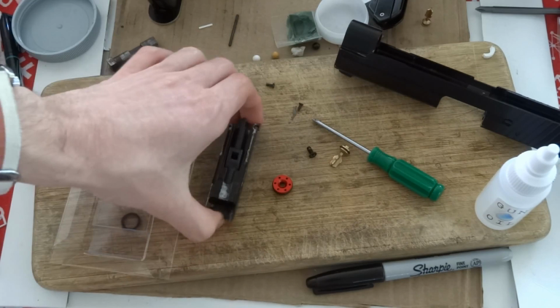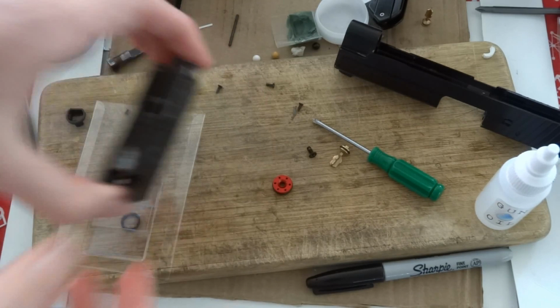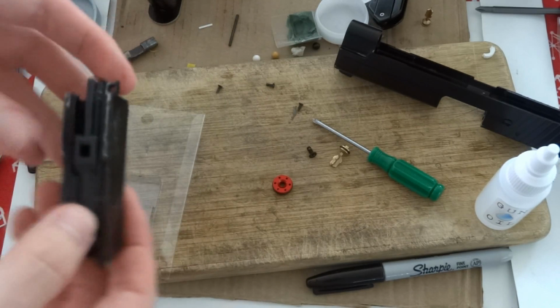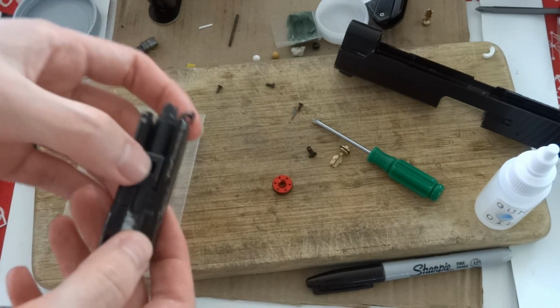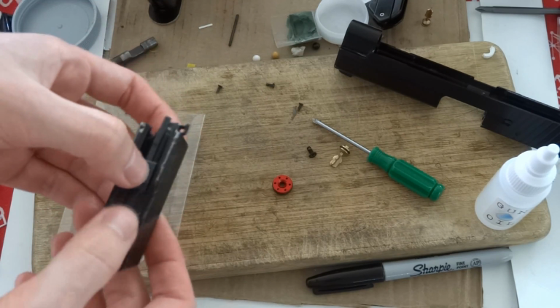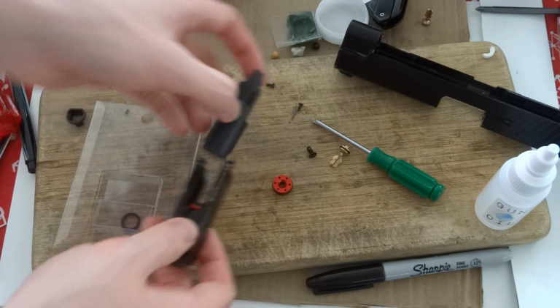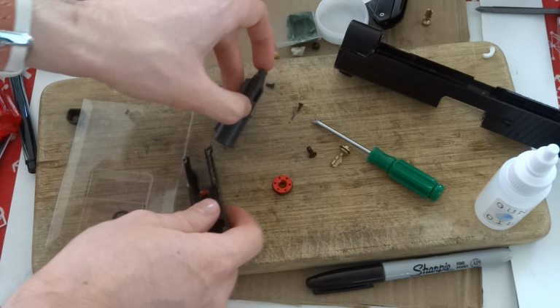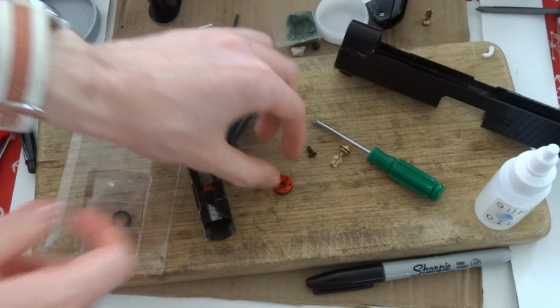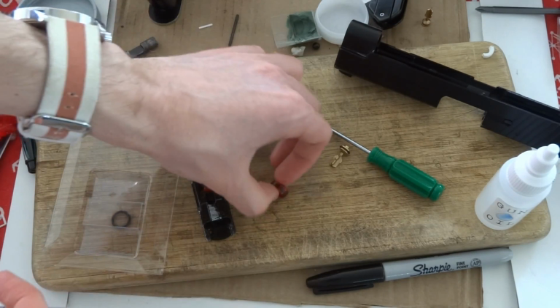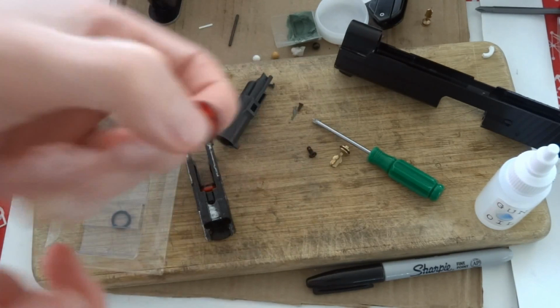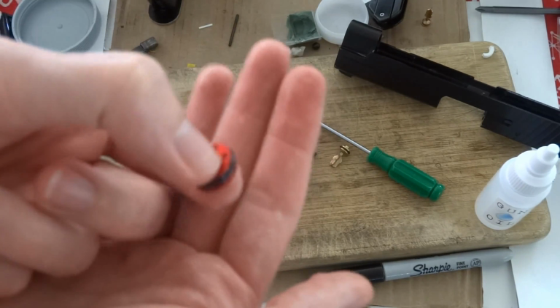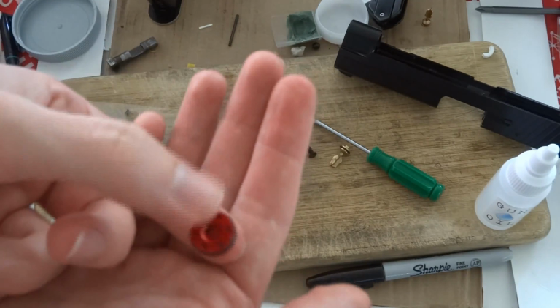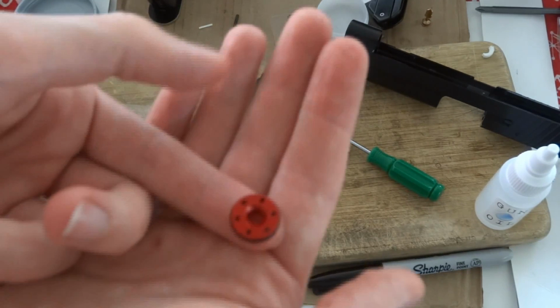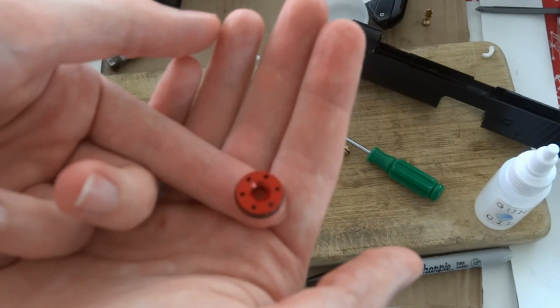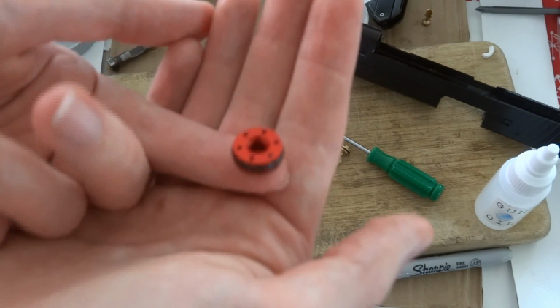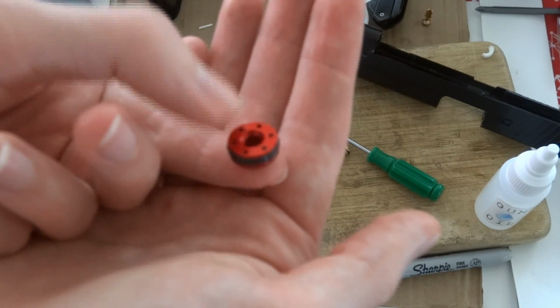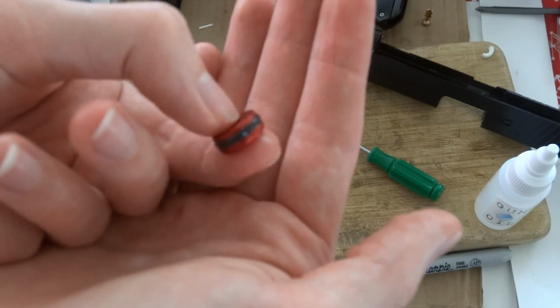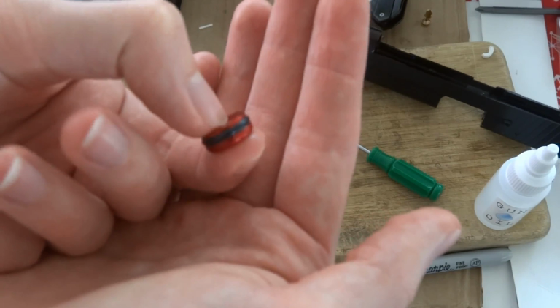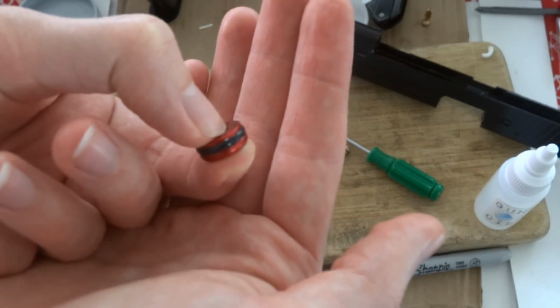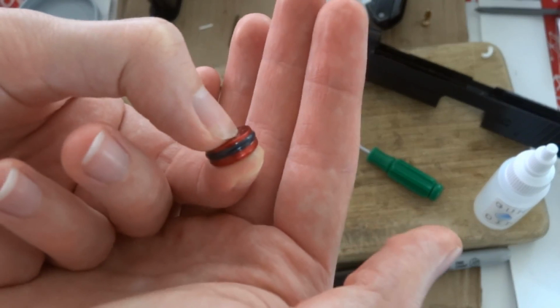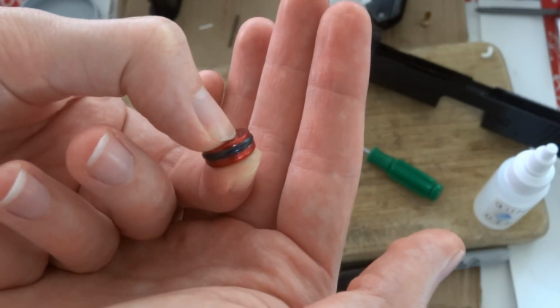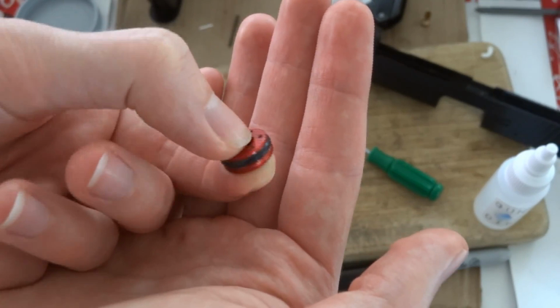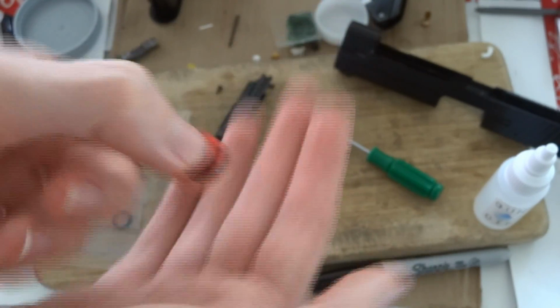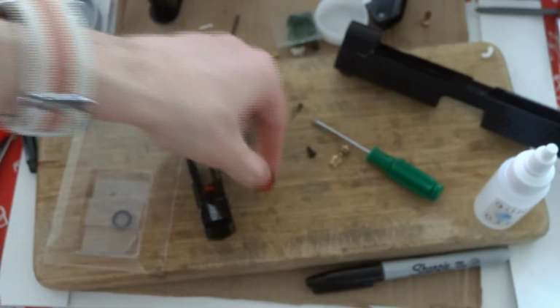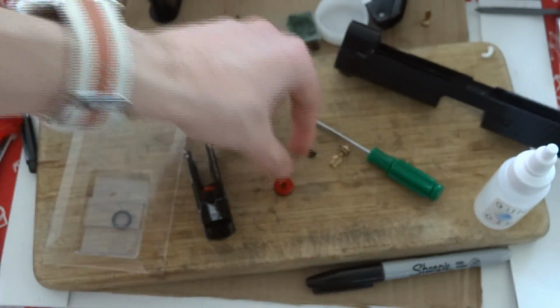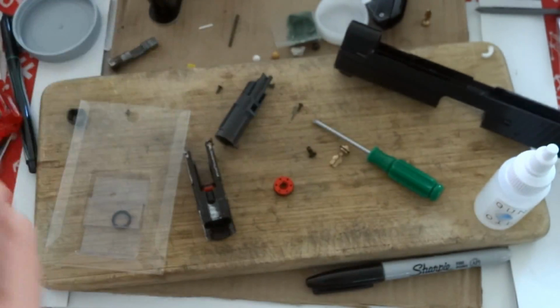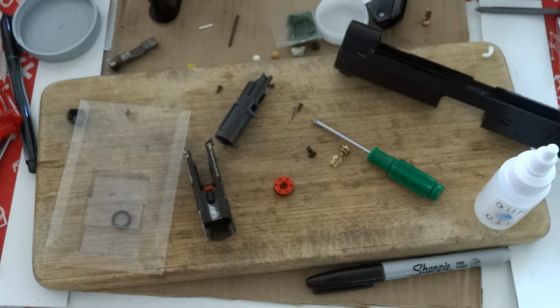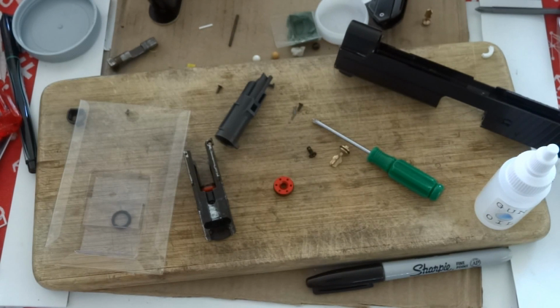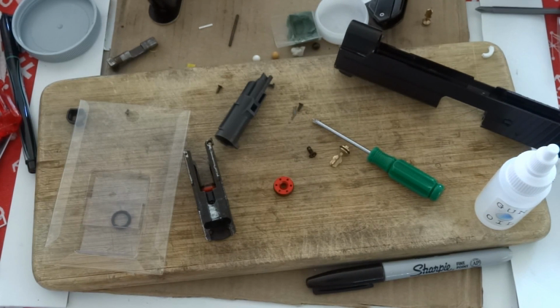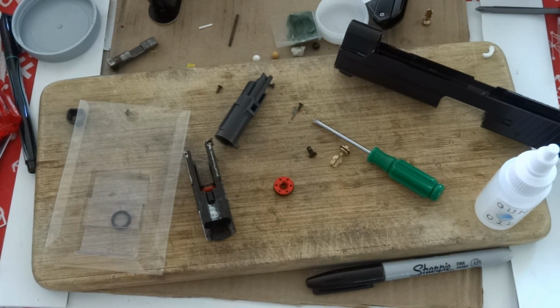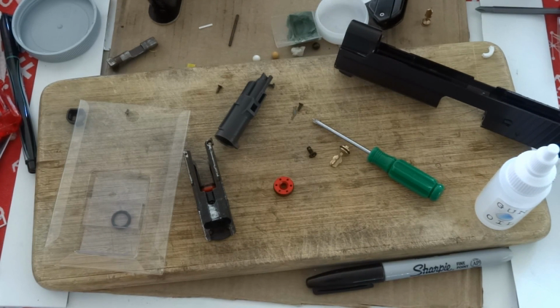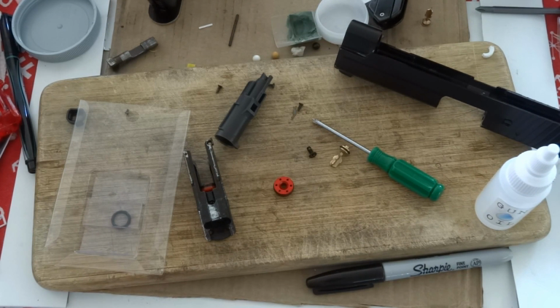That is why O-ring piston heads are beneficial for gas blowbacks. This was just a little tech rant. Hope you guys appreciated it and learned something. Take care.